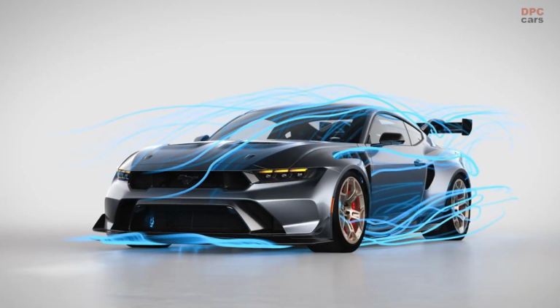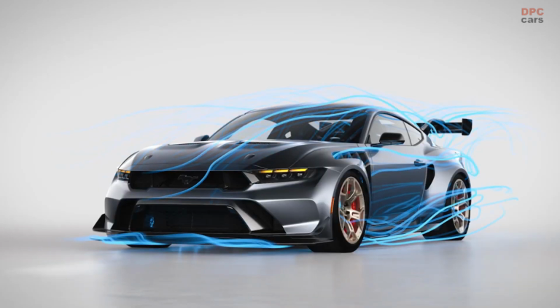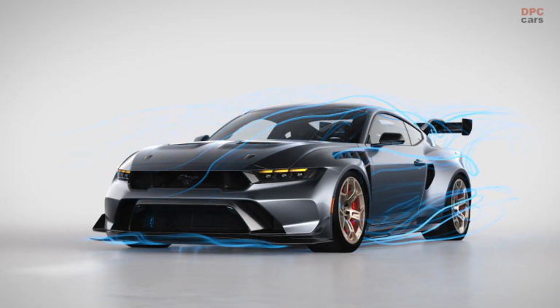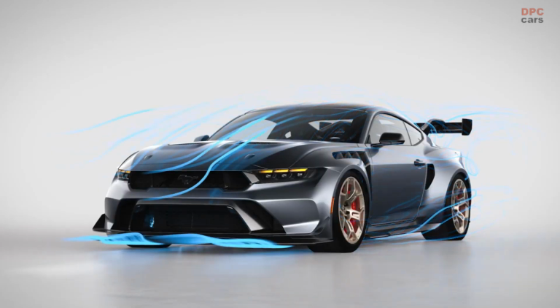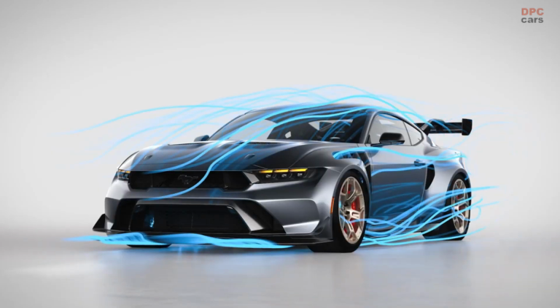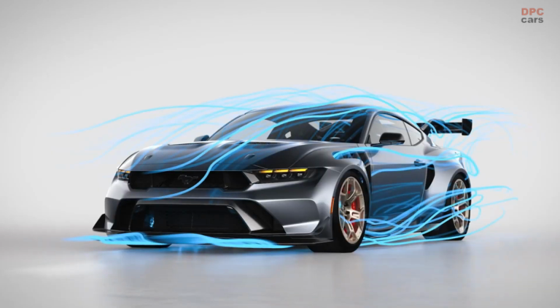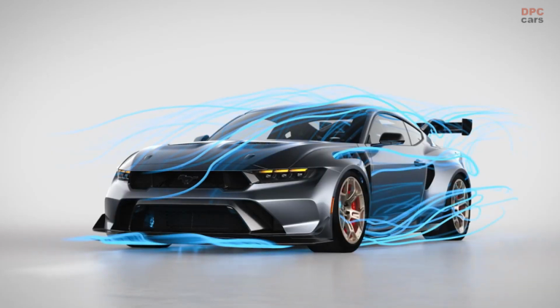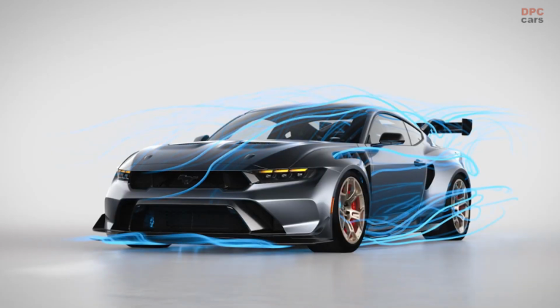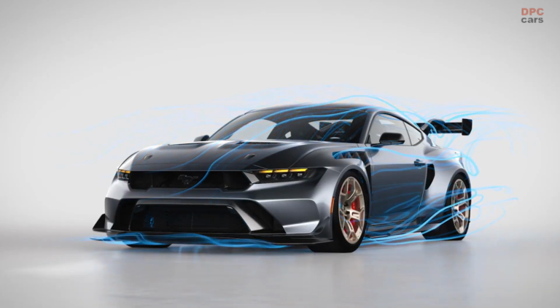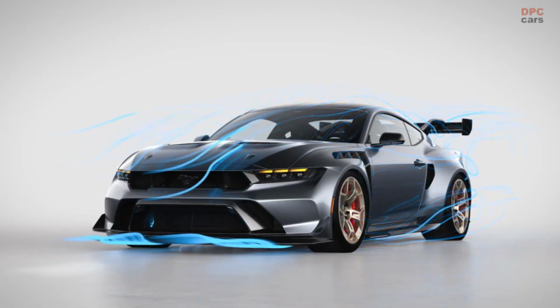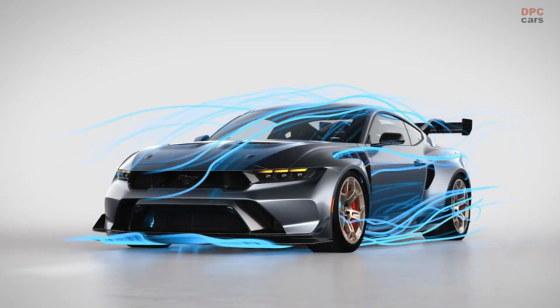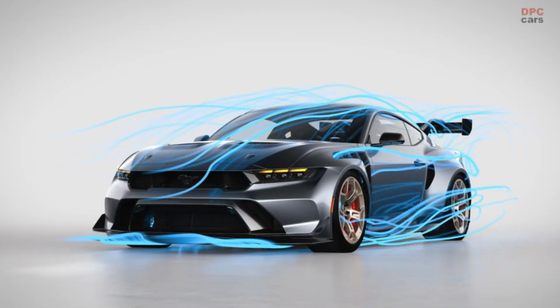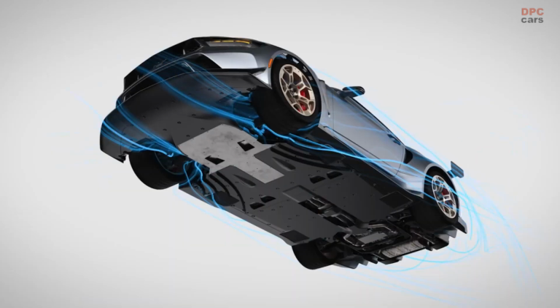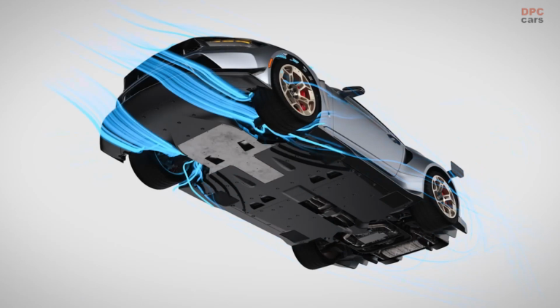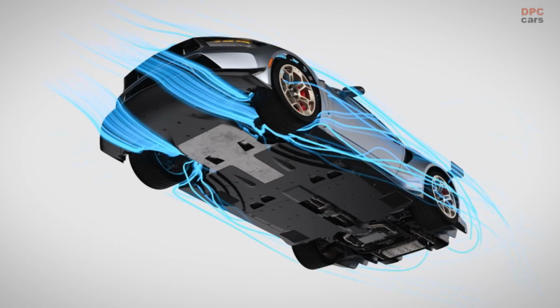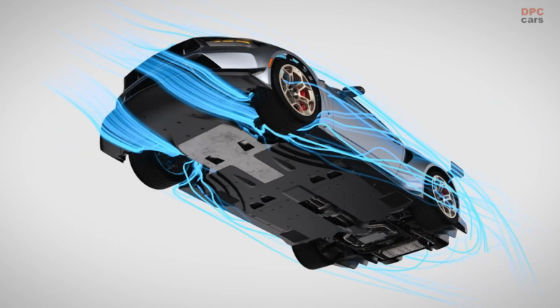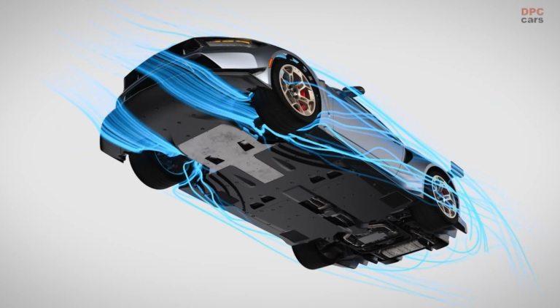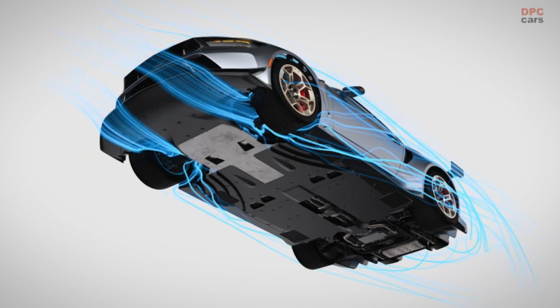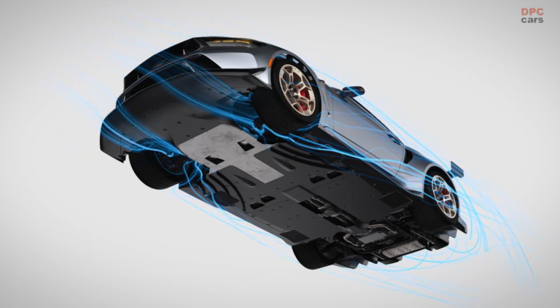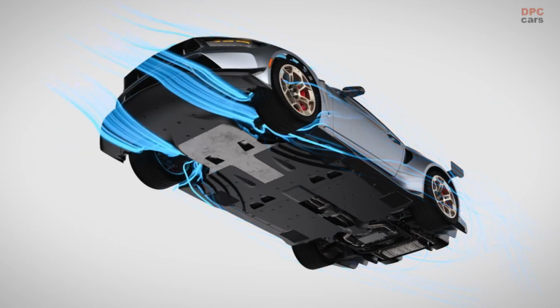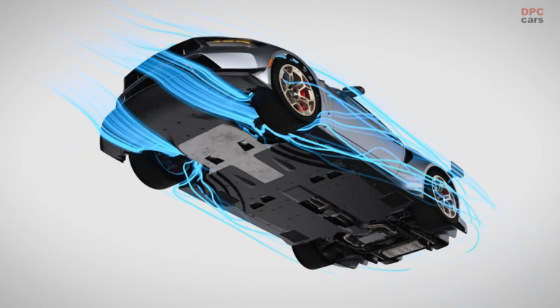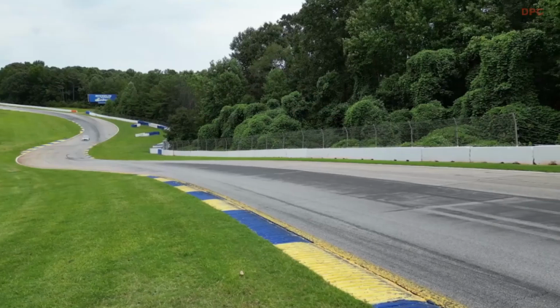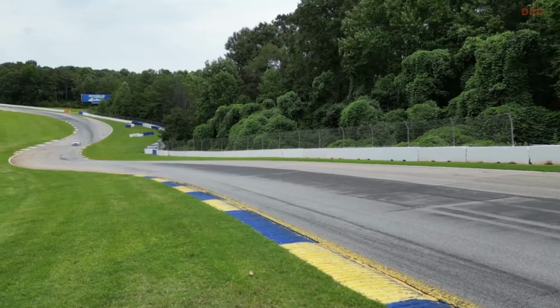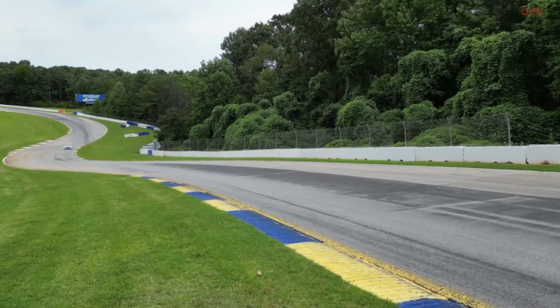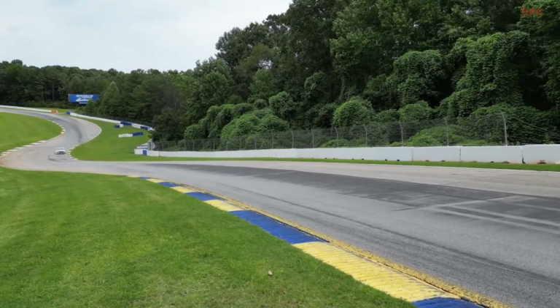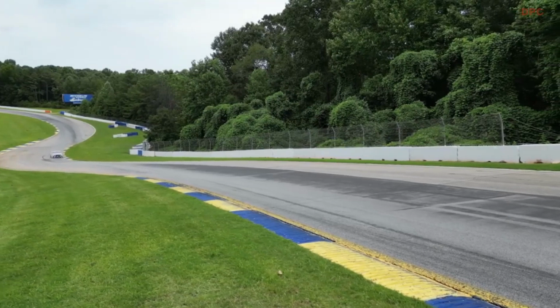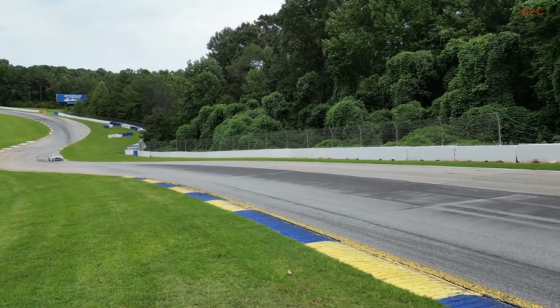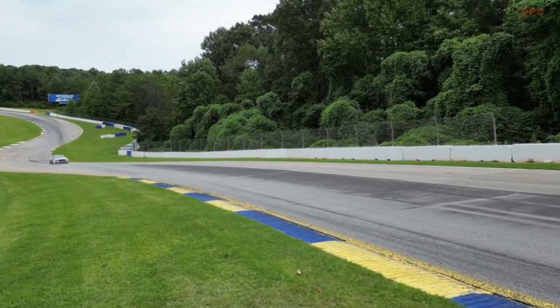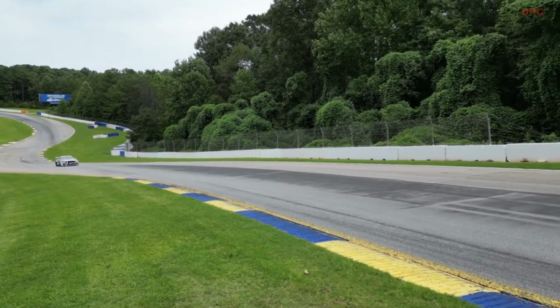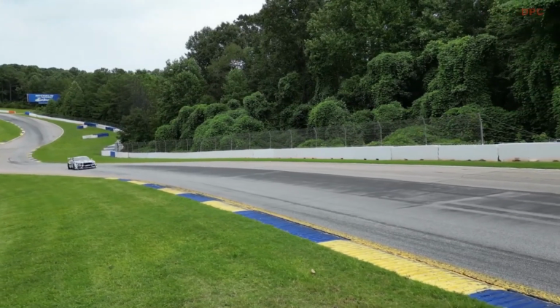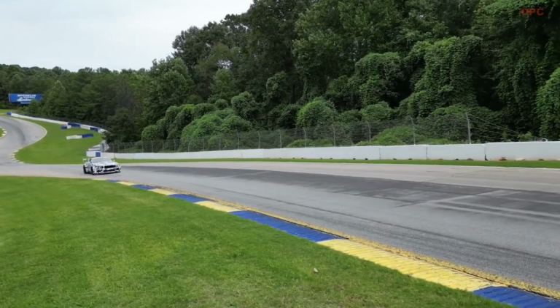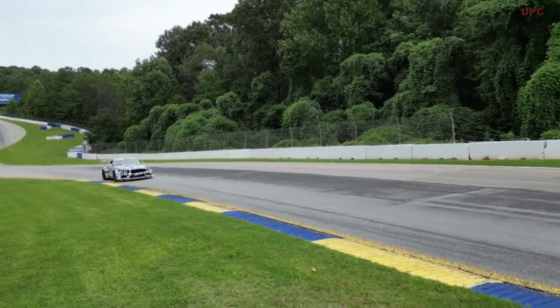Meanwhile, the underbody aero floor uses strakes to funnel air from under the vehicle to the sides of the car and through large fender louvers in the wheel well. All of this coming together increases downforce, gluing the car to the tarmac.